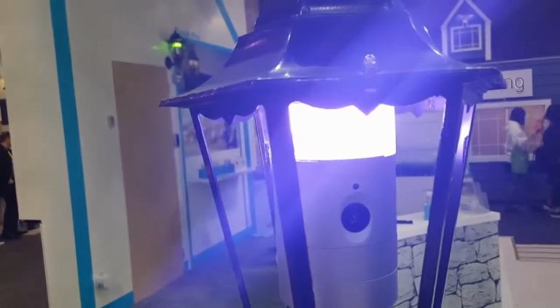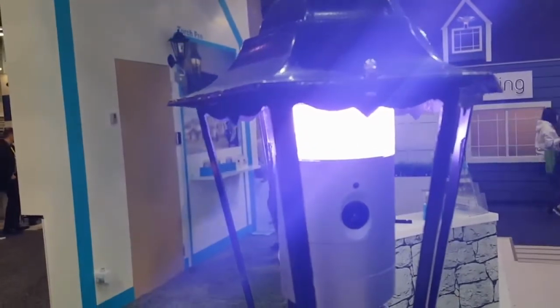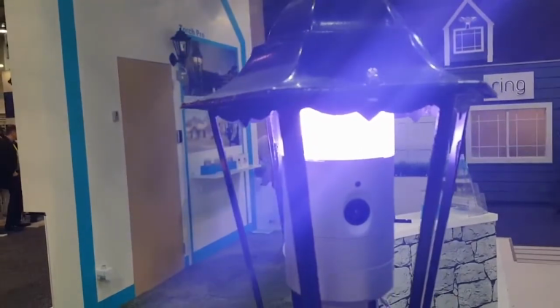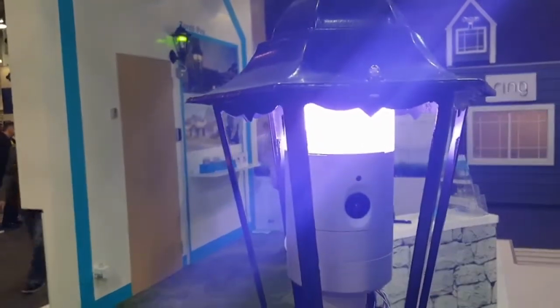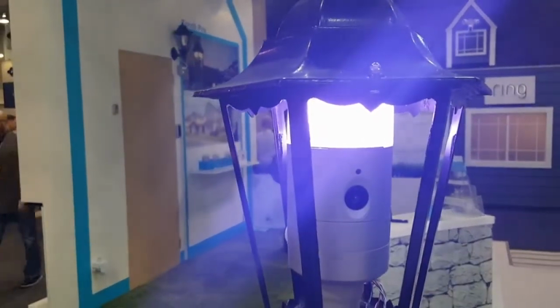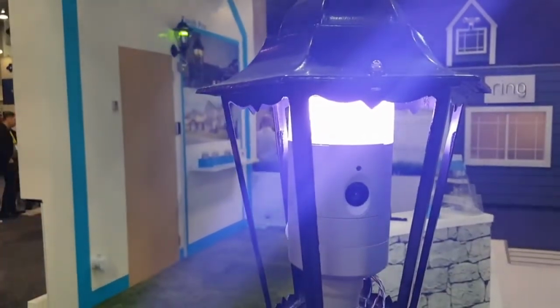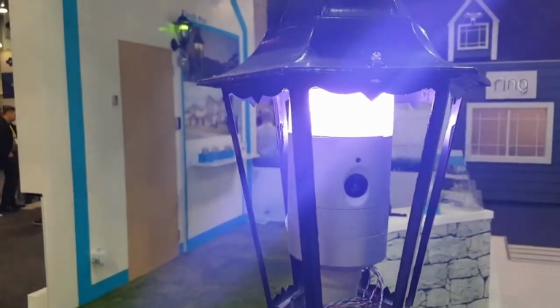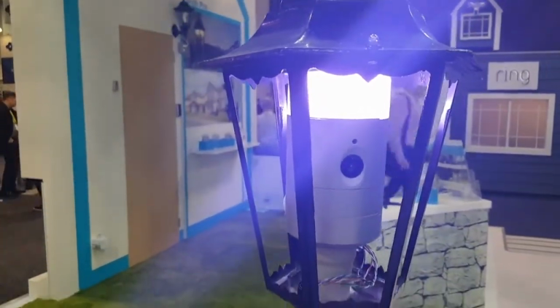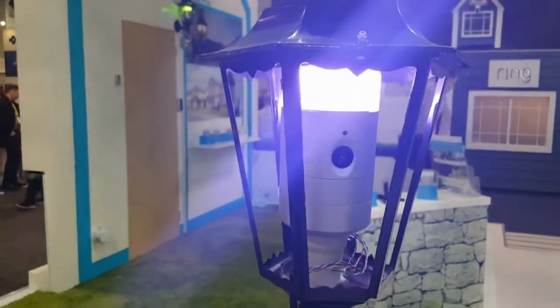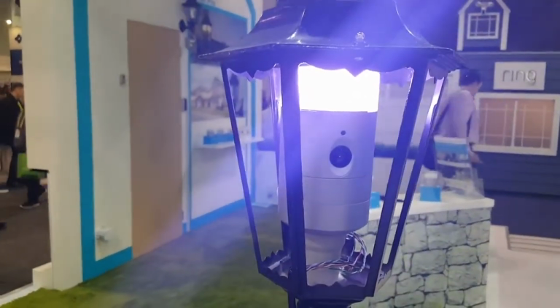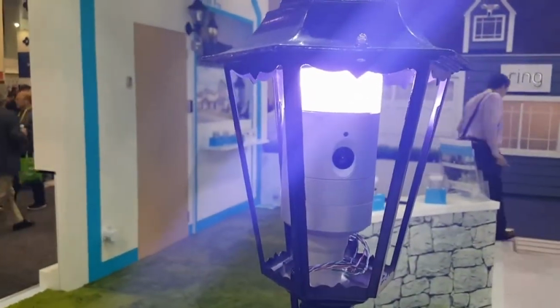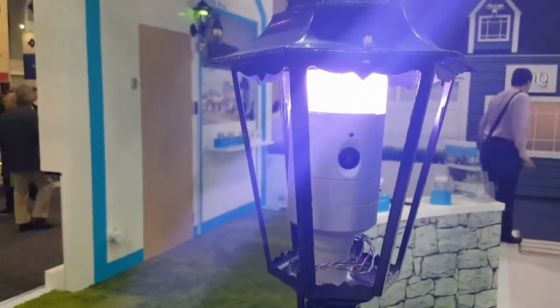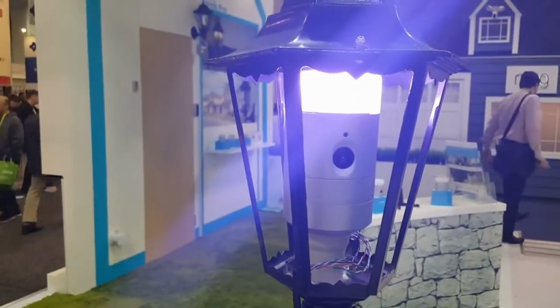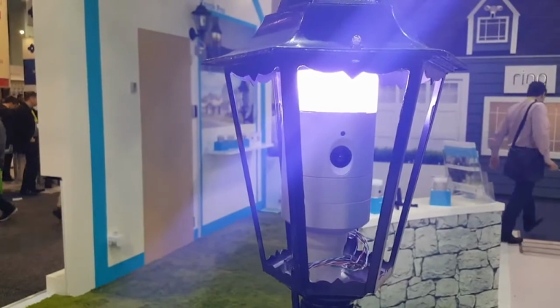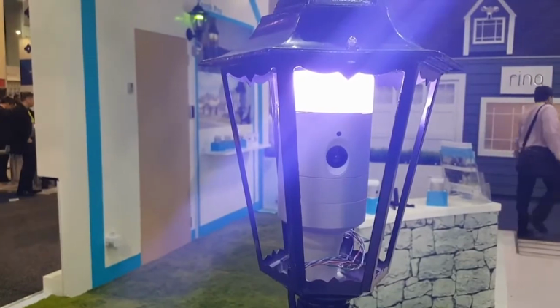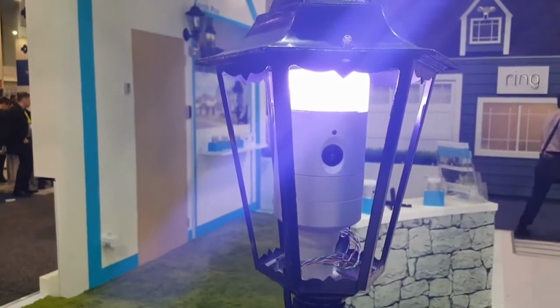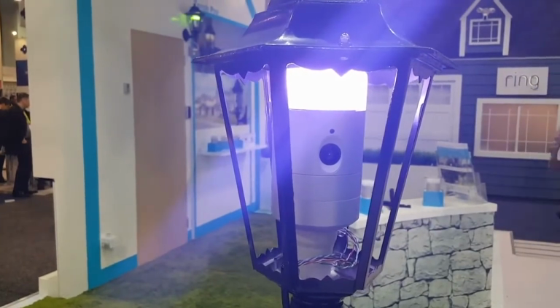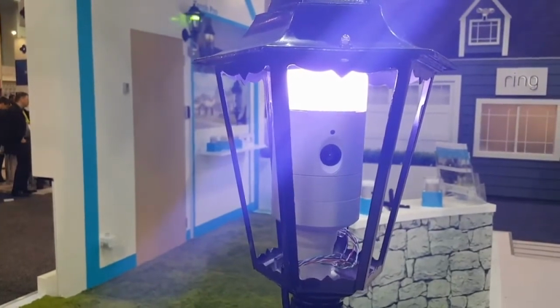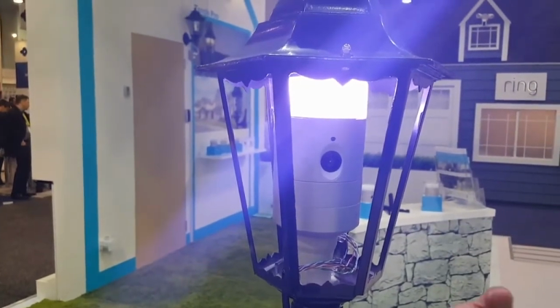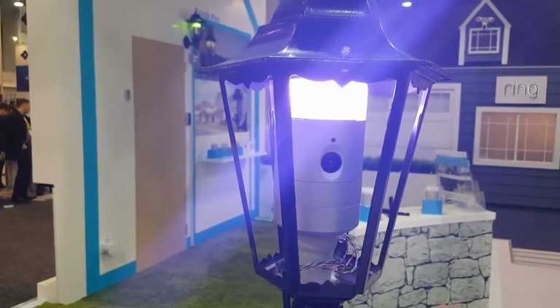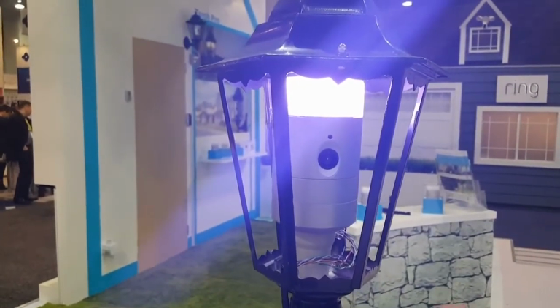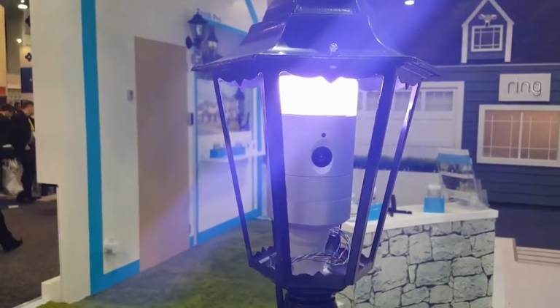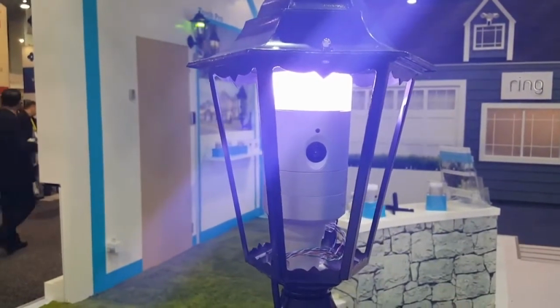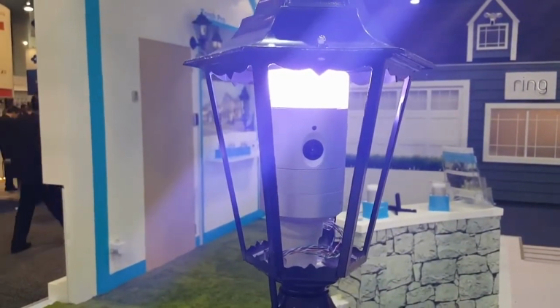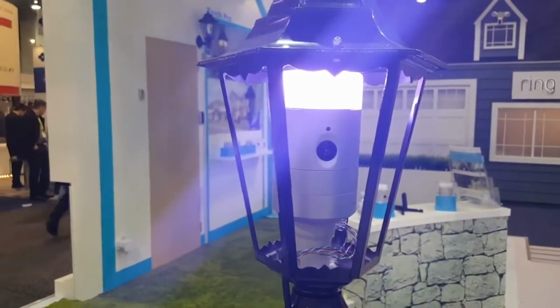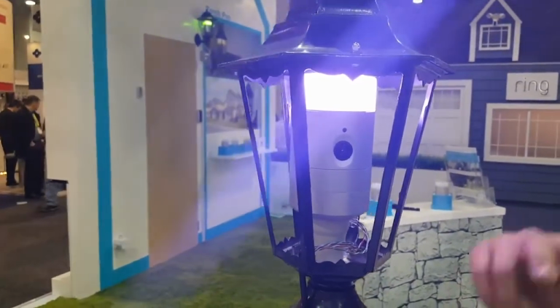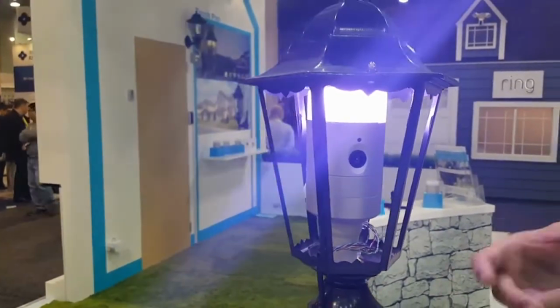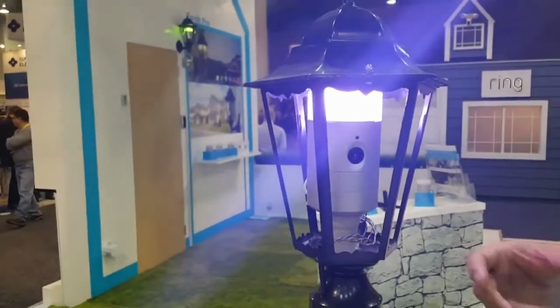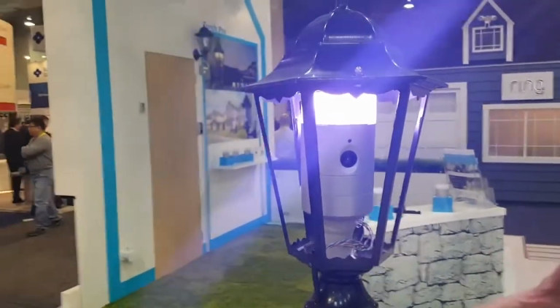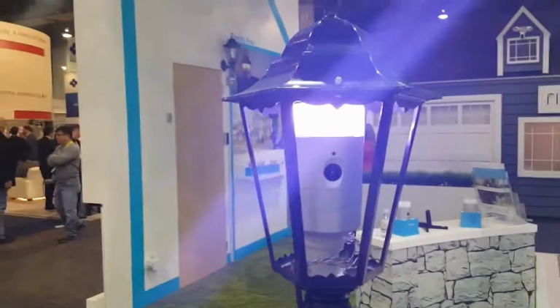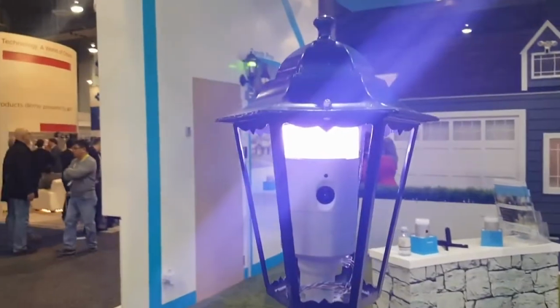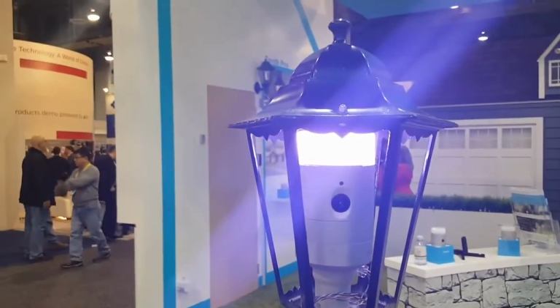Installing it — normally for security cameras, you have to mount it, drill holes, wire it. This one, all you have to do is go to the existing light fixture, take a light bulb, and you screw it in. Screw it in — it just goes there.